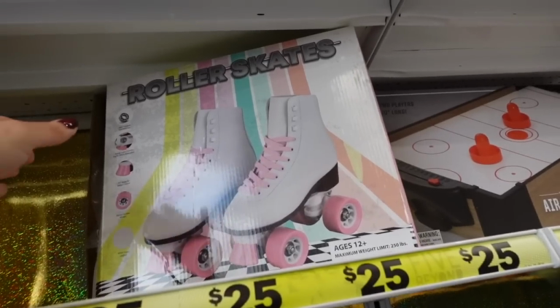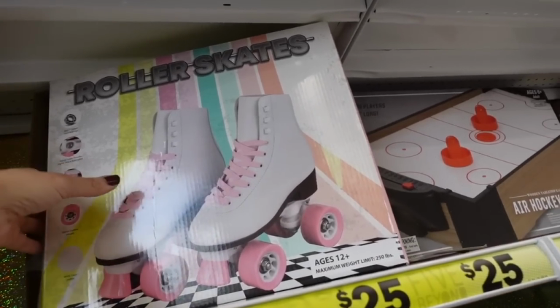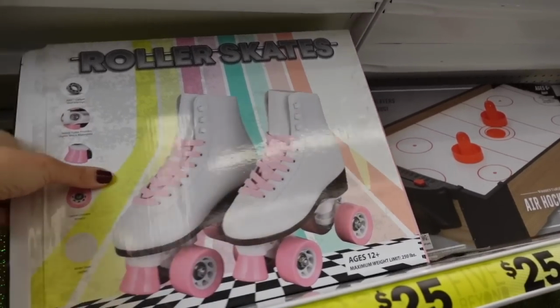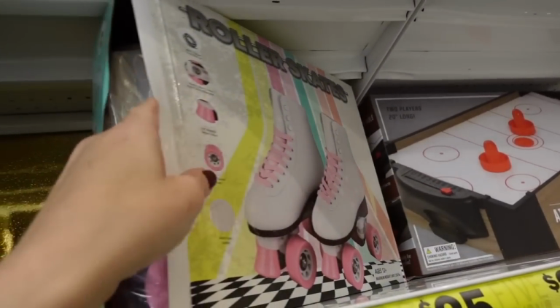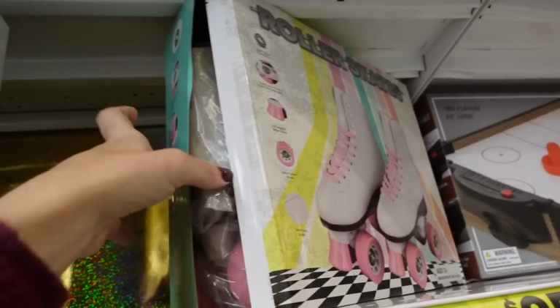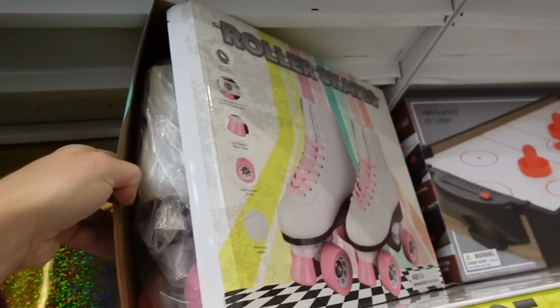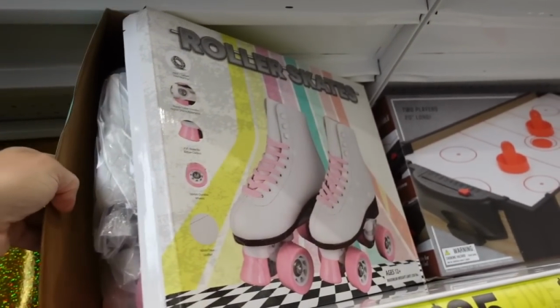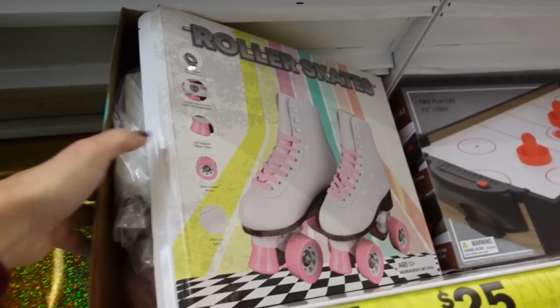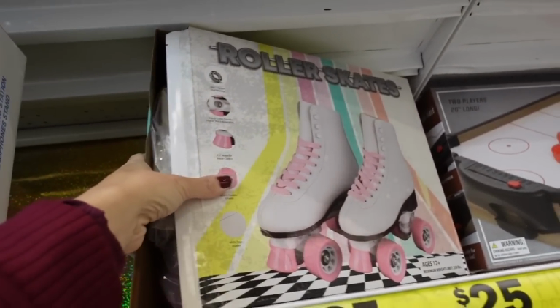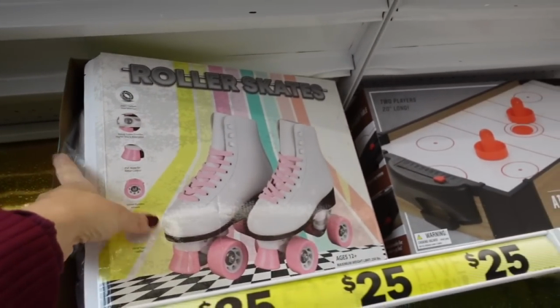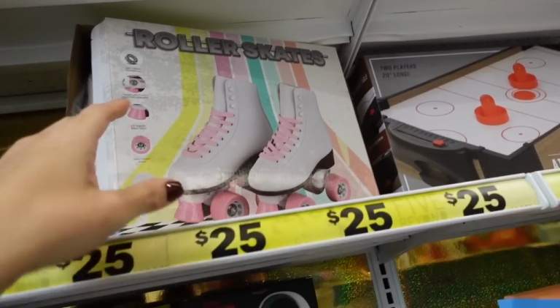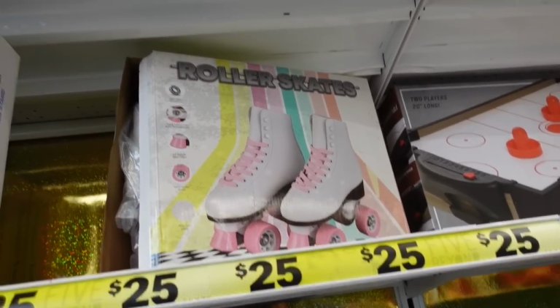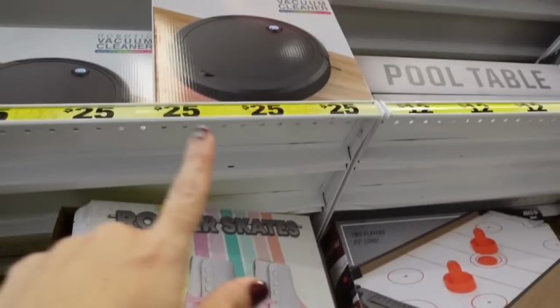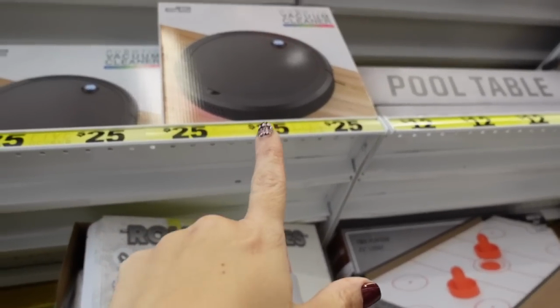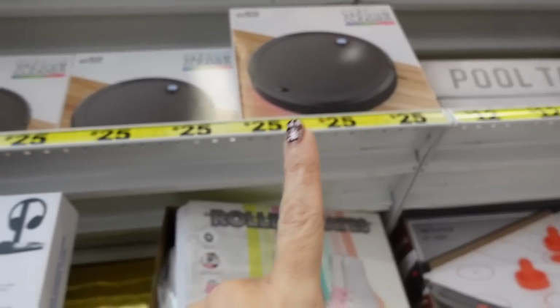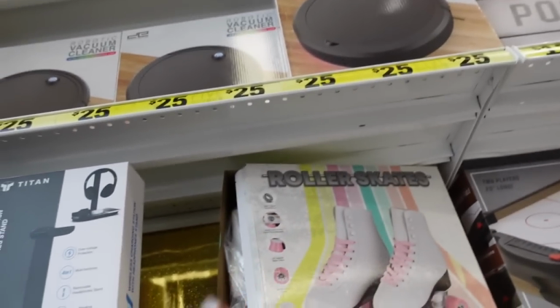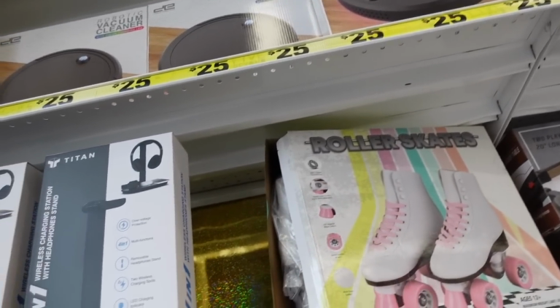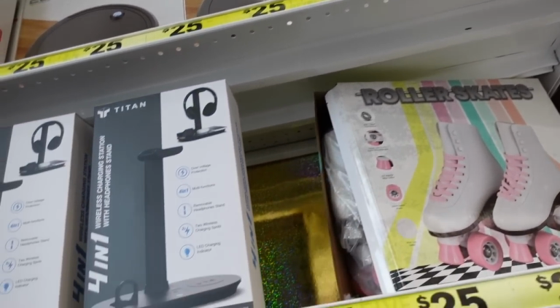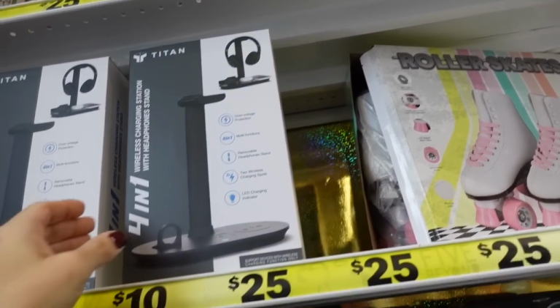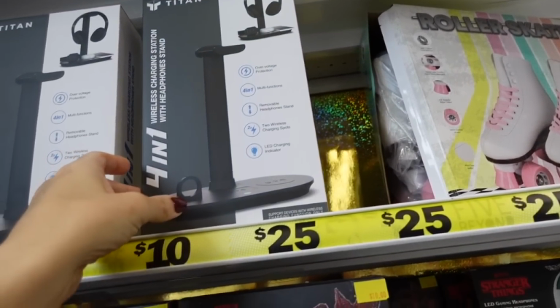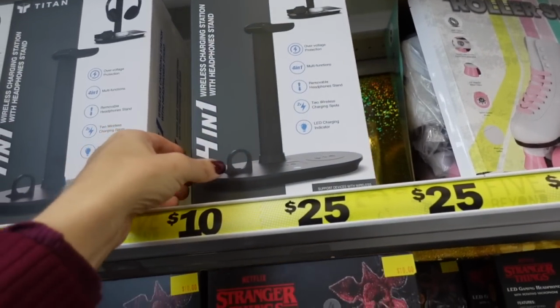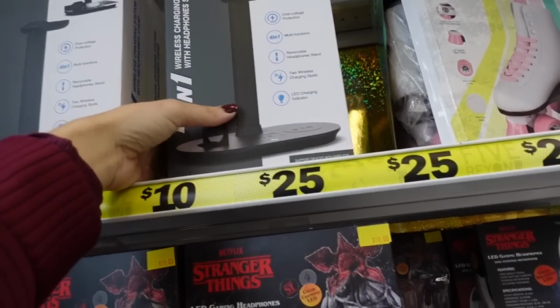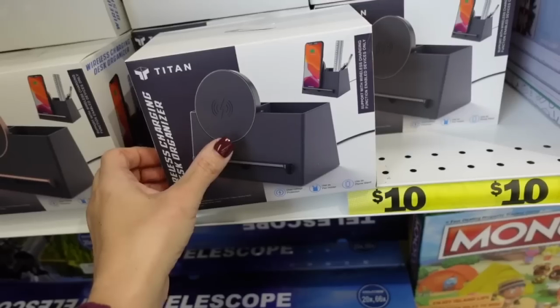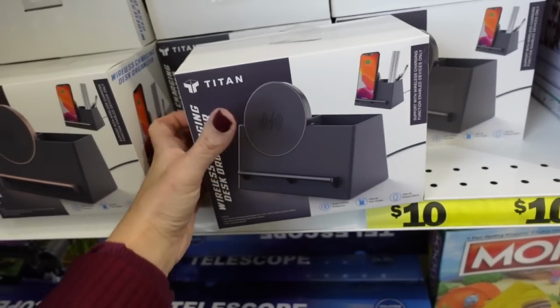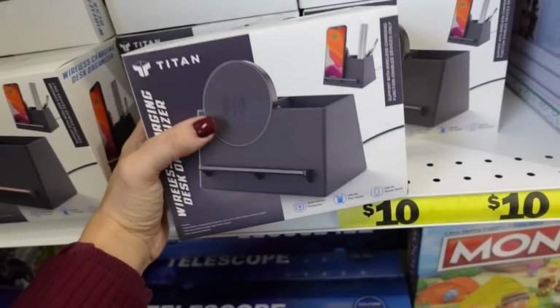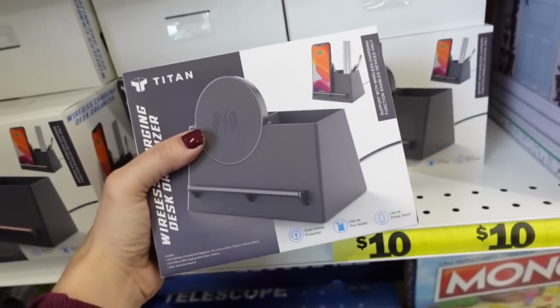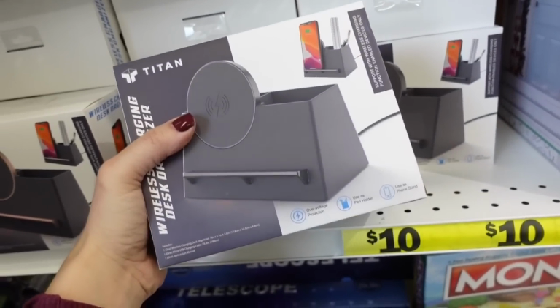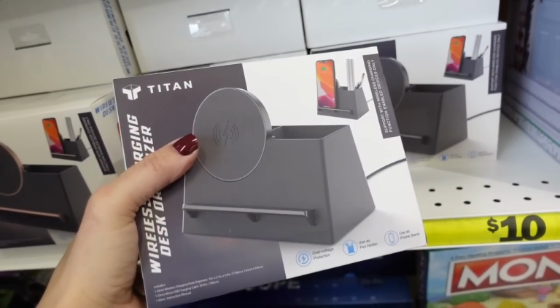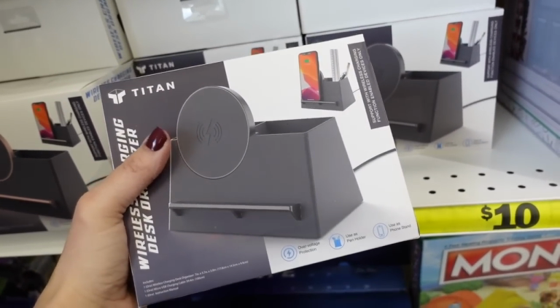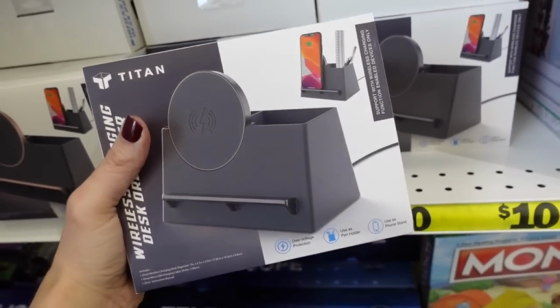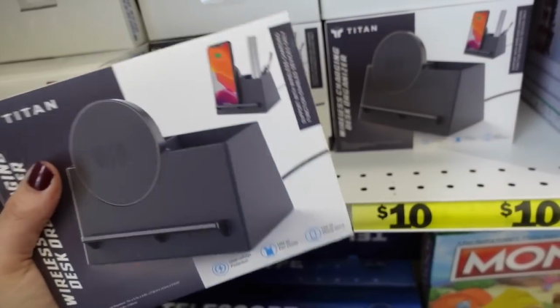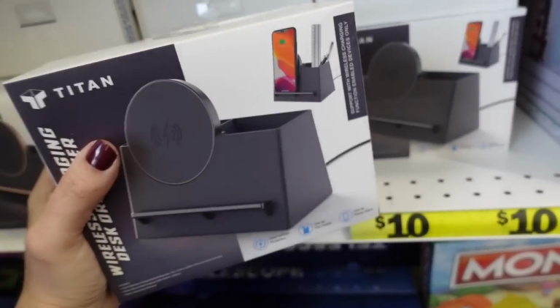Roller skates in my size for $25. Also seeing a robot vacuum for $25. There's a little charging station for $10.